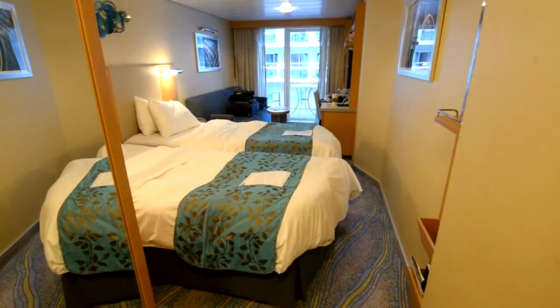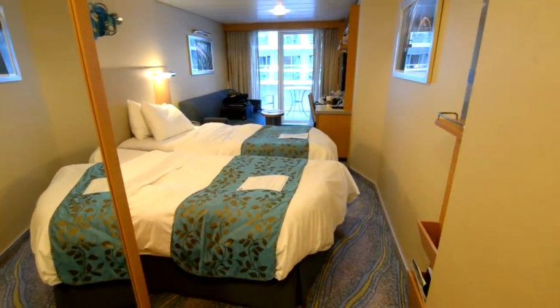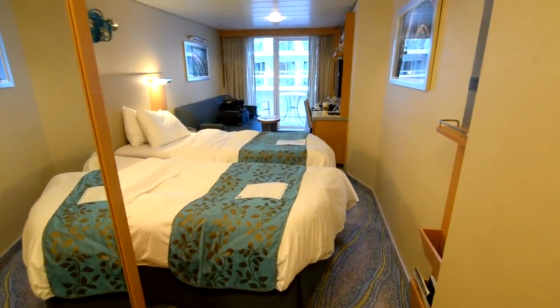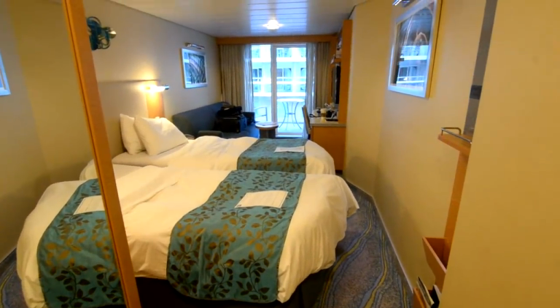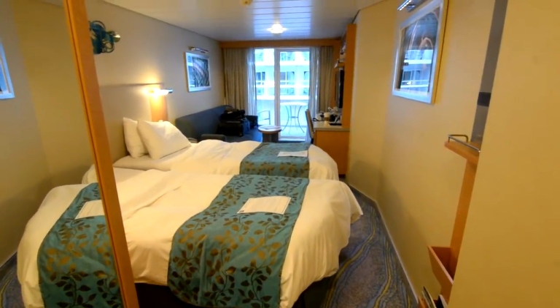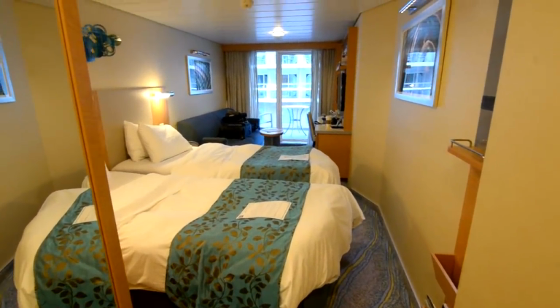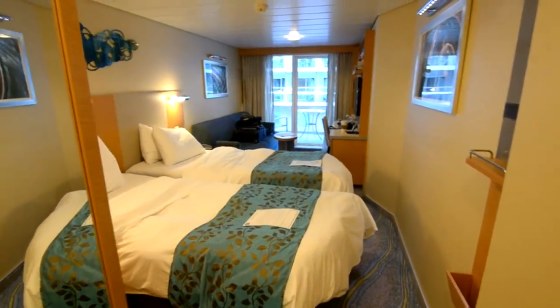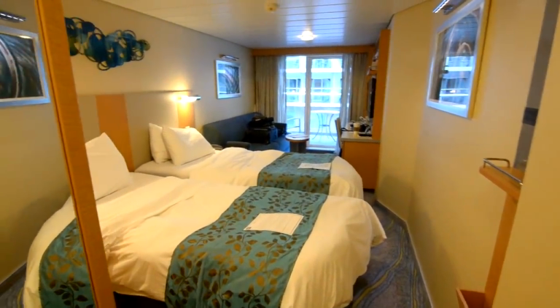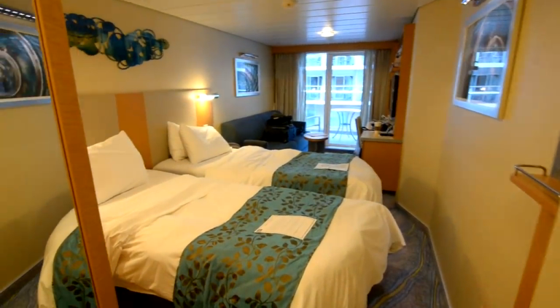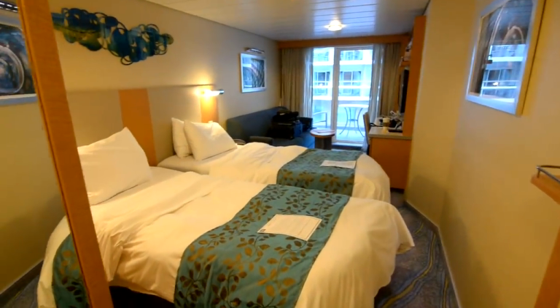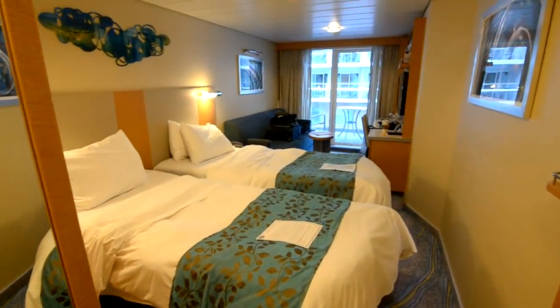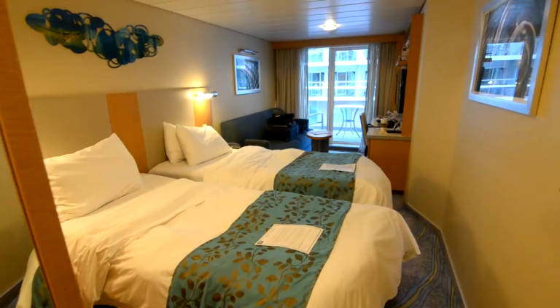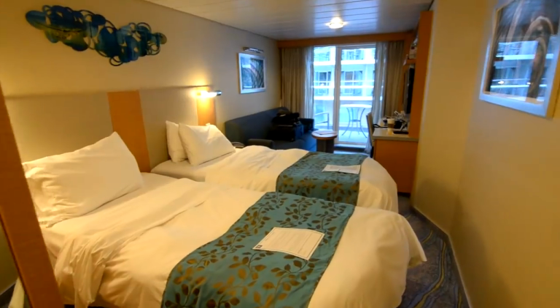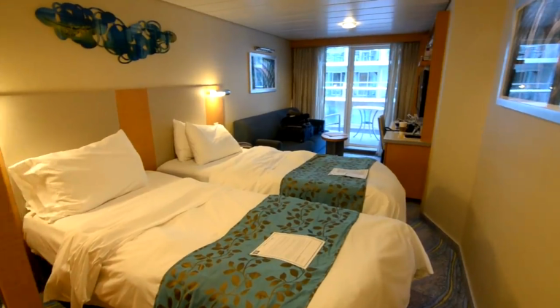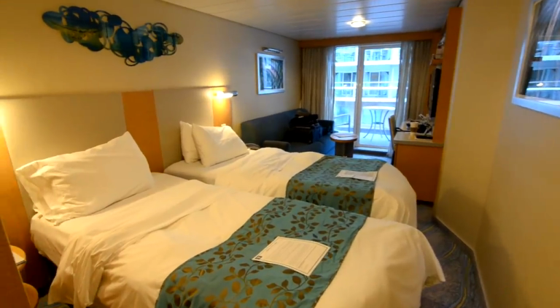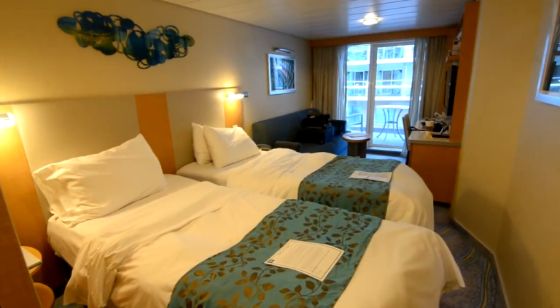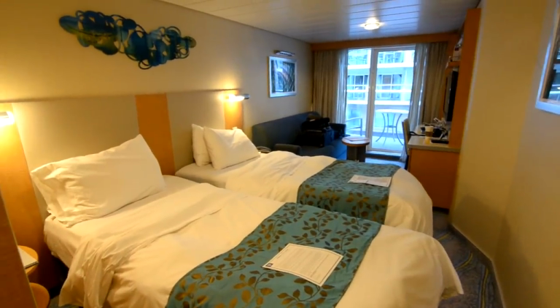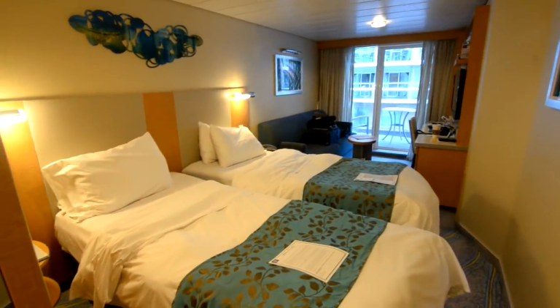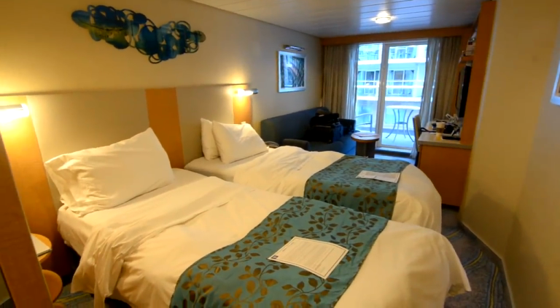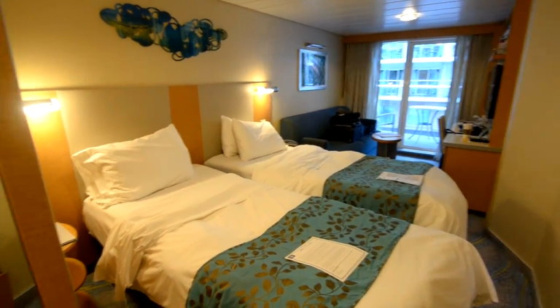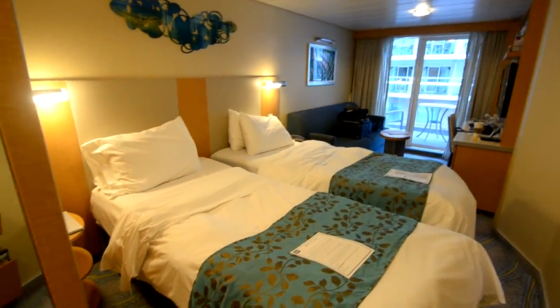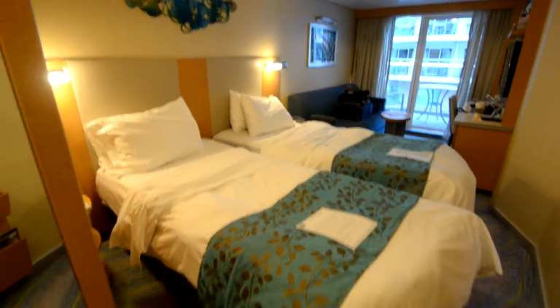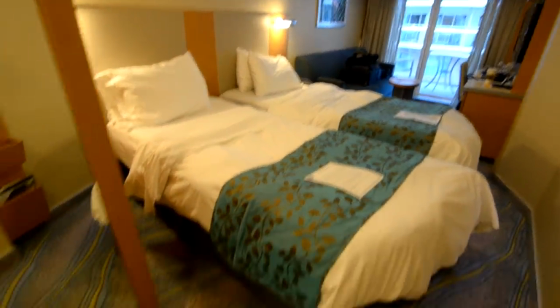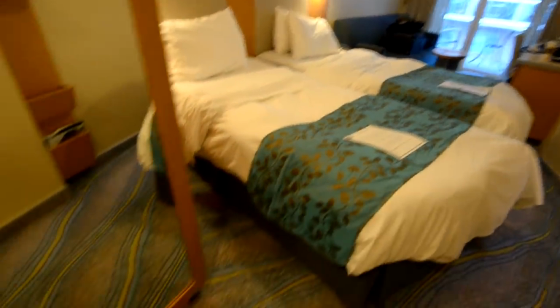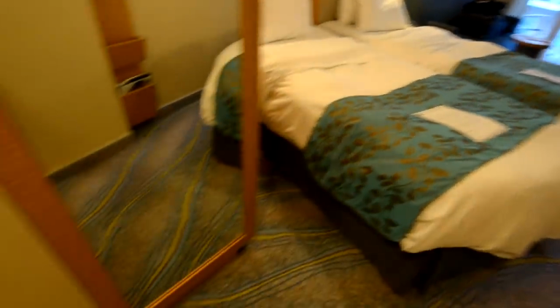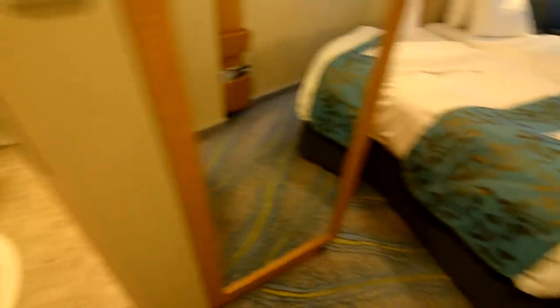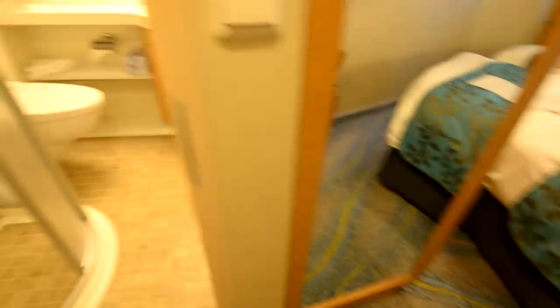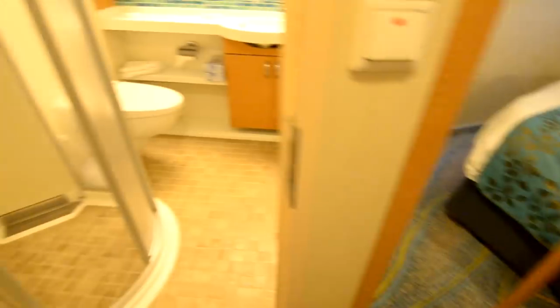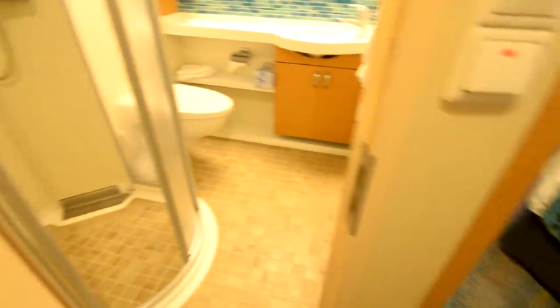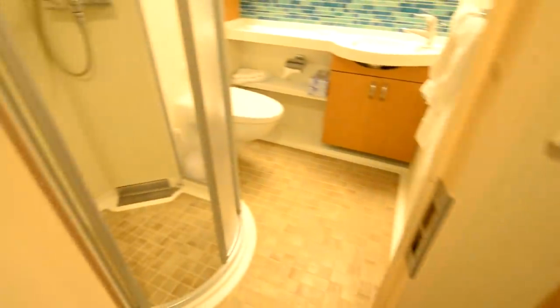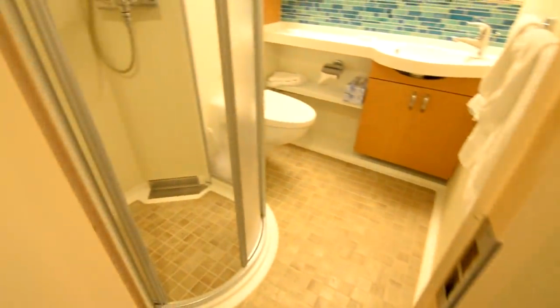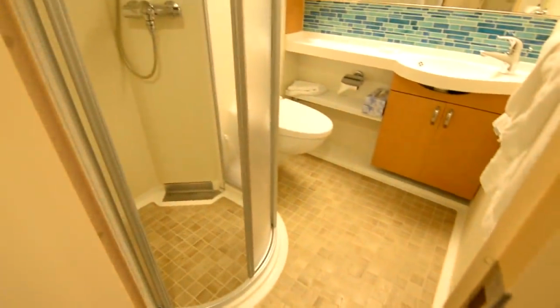I'm going to finish this video with a tour of my stateroom. This is on Deck 10, room number 187, and it's a balcony room that overlooks Central Park.